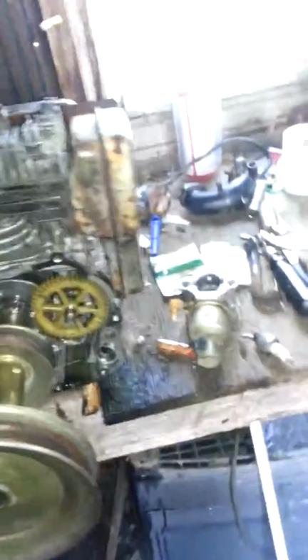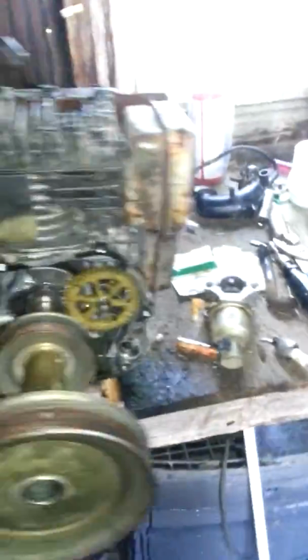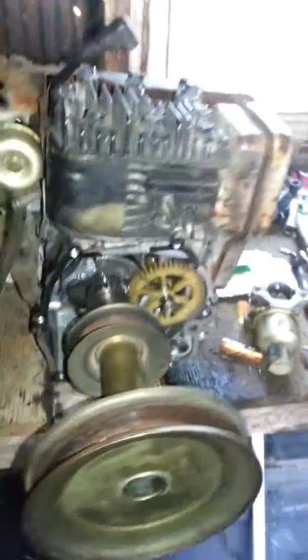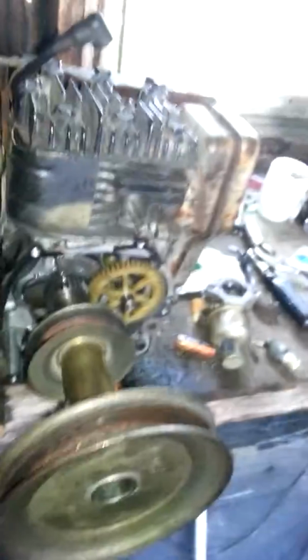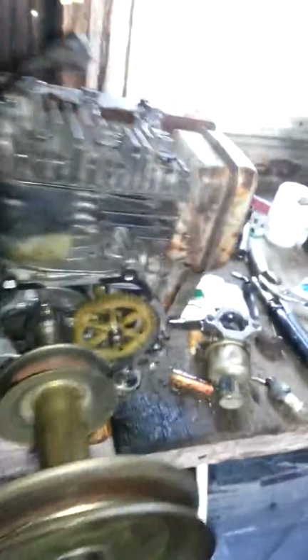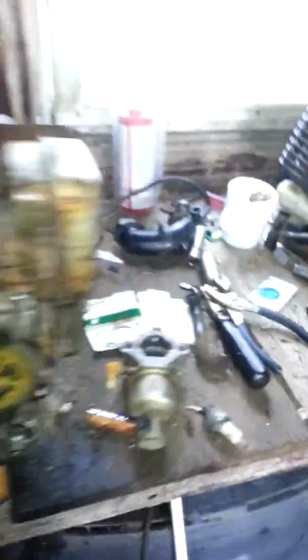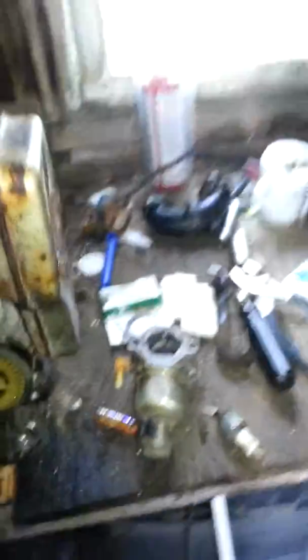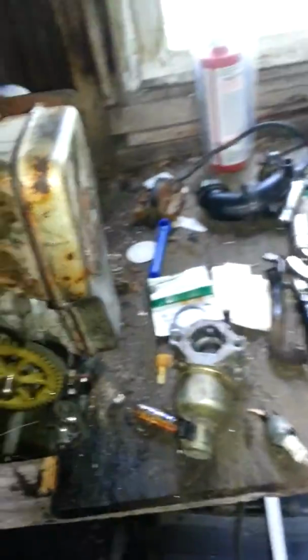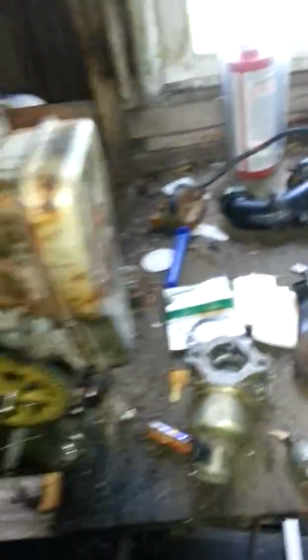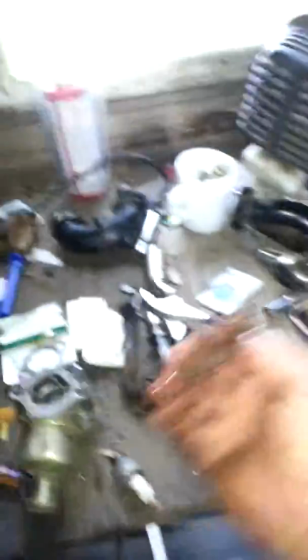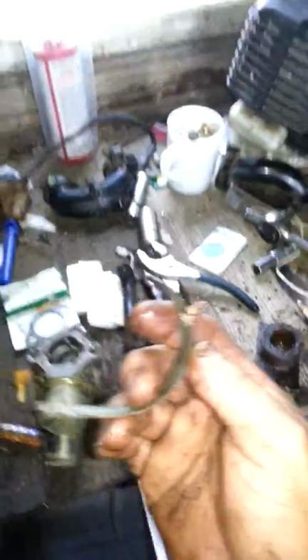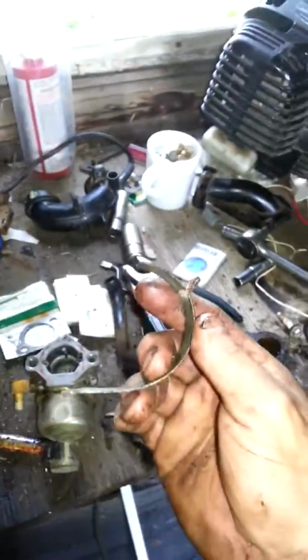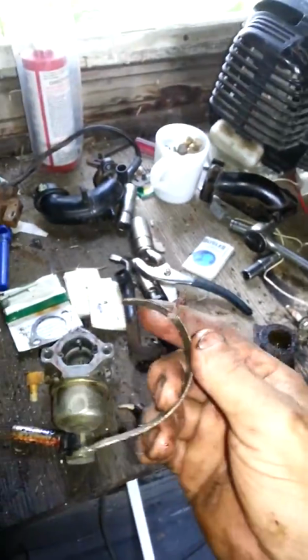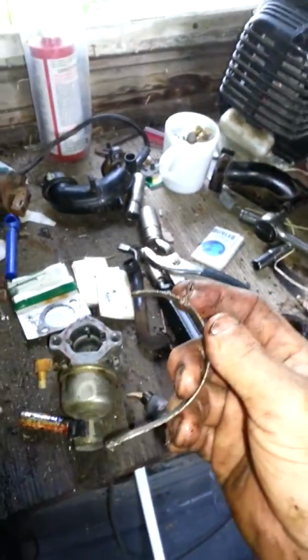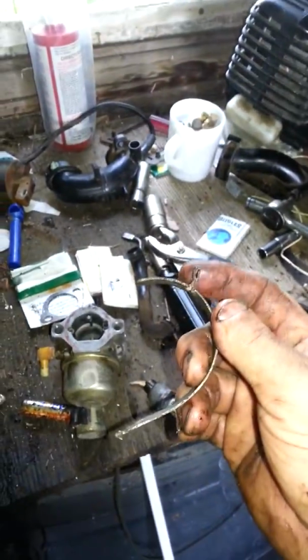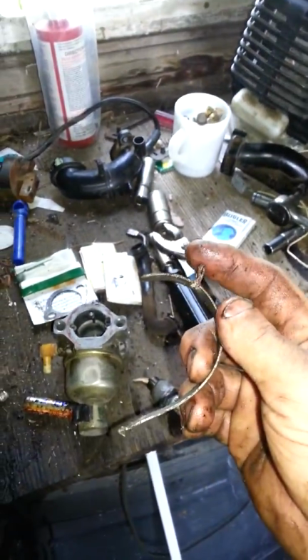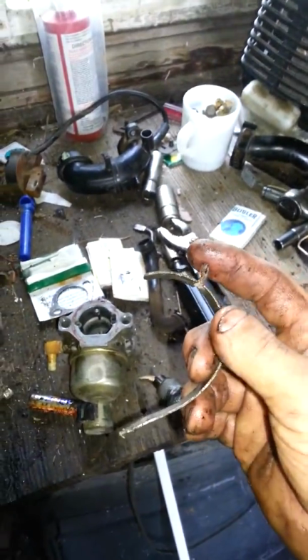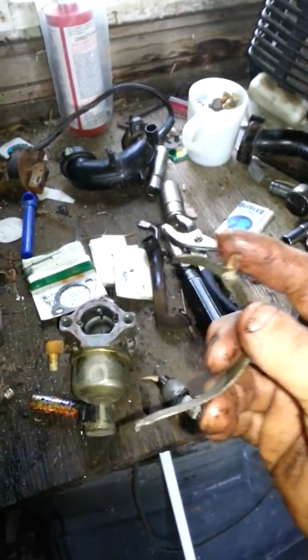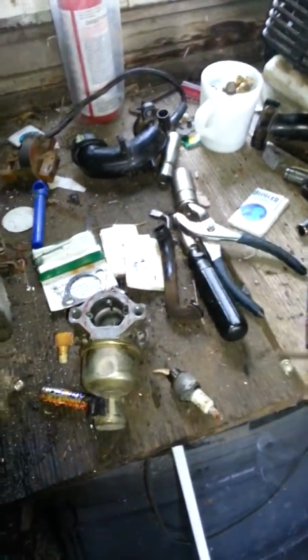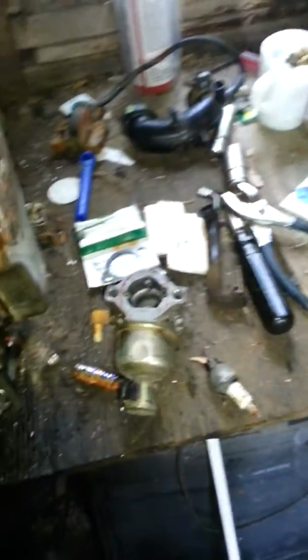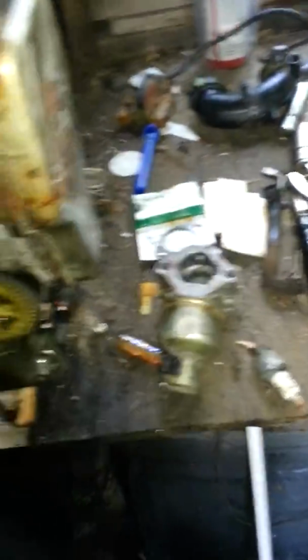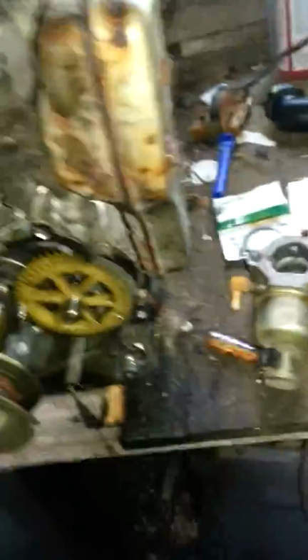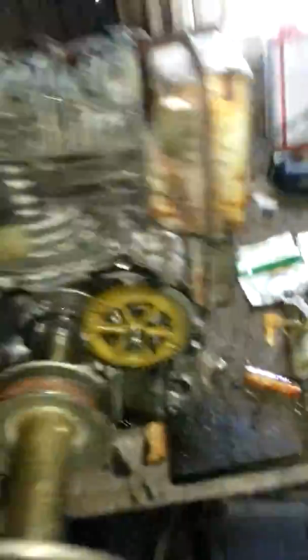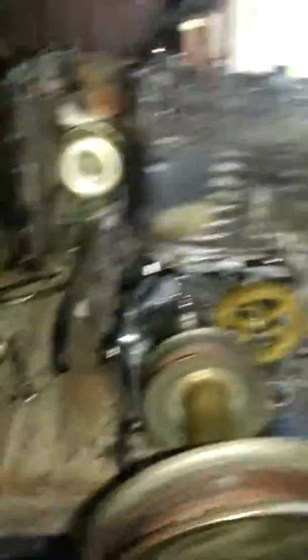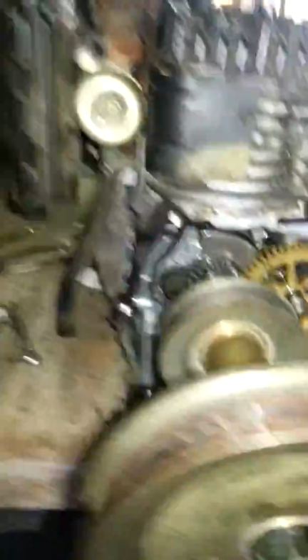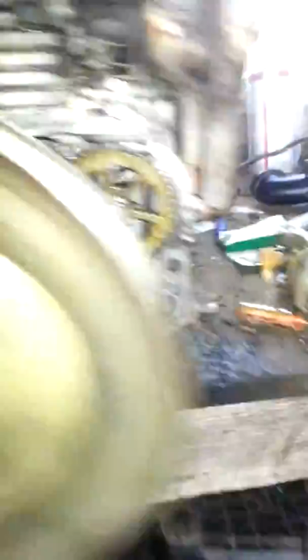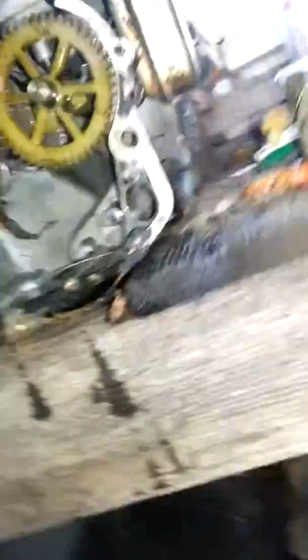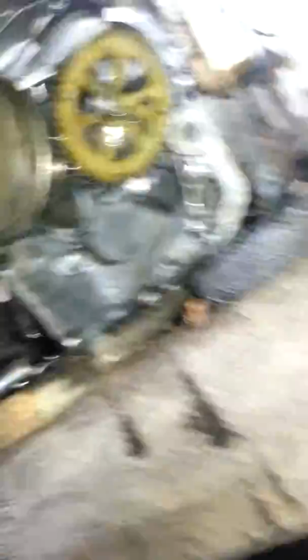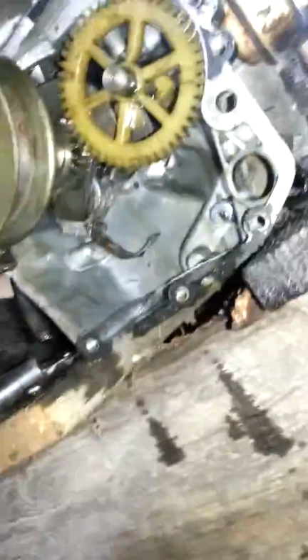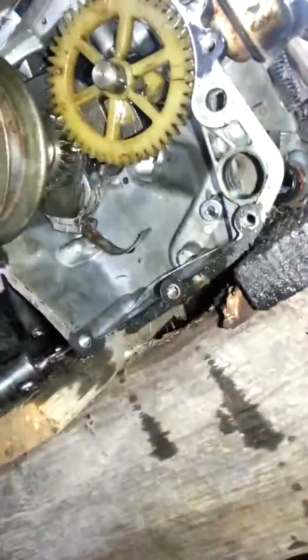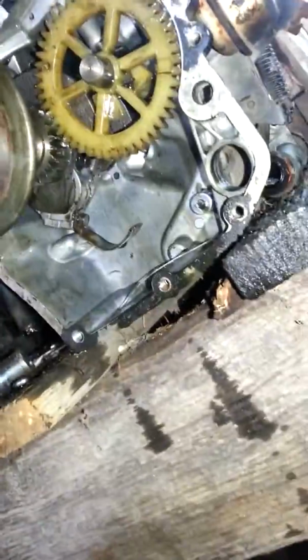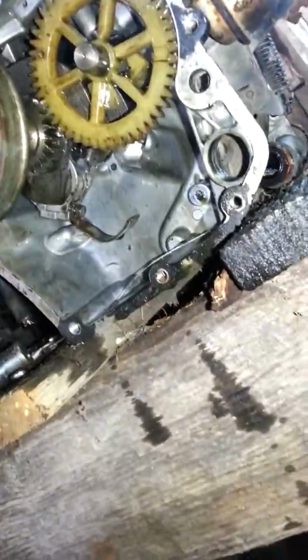I put this flywheel on there so I can show you how I fixed it. I took a hose clamp — regular hose clamp right here — and I took it apart and broke half of it off and drilled a little hole and stuck it up in there.